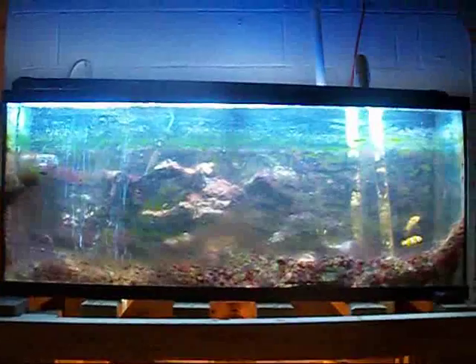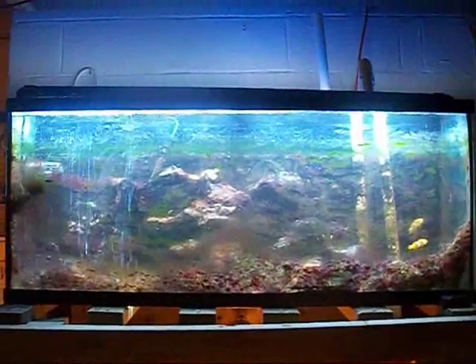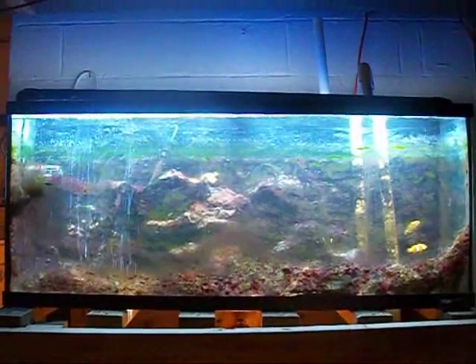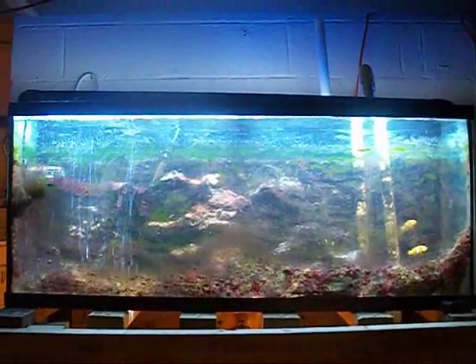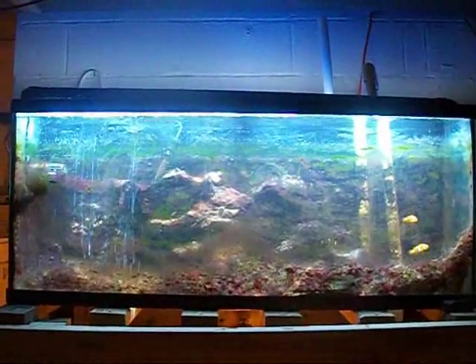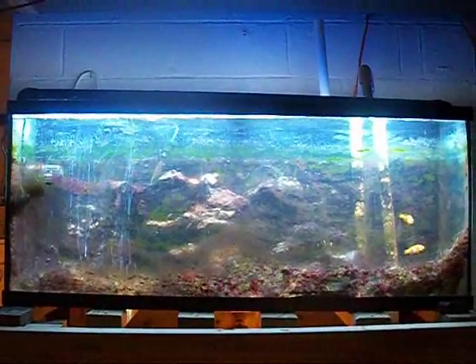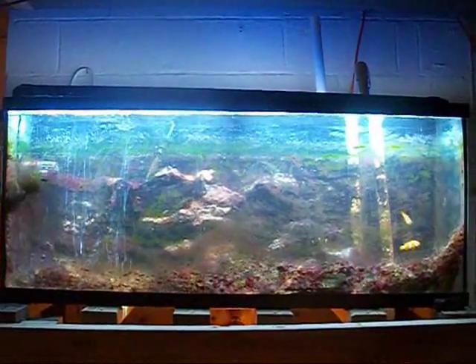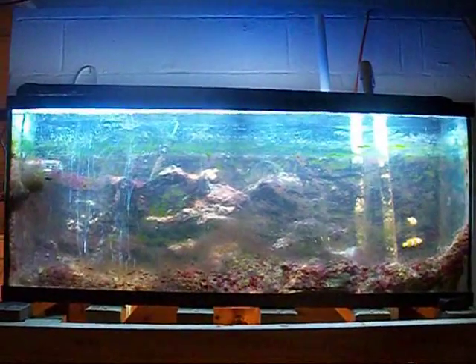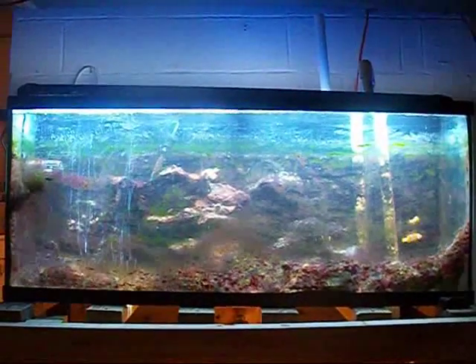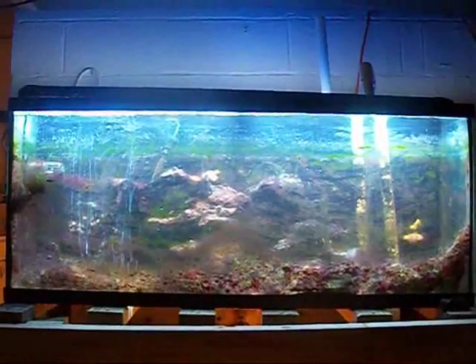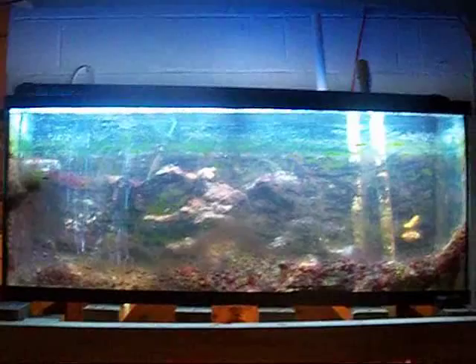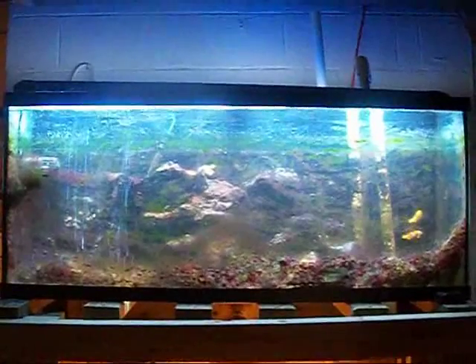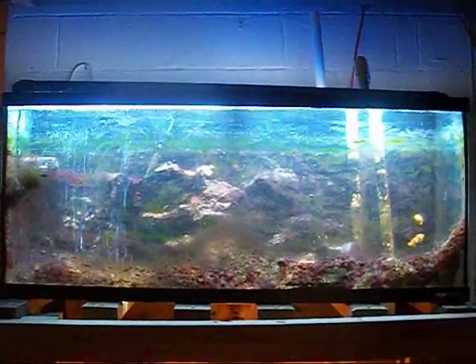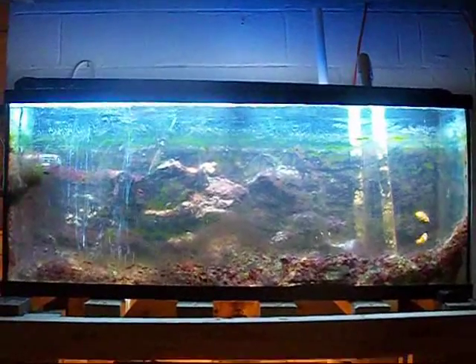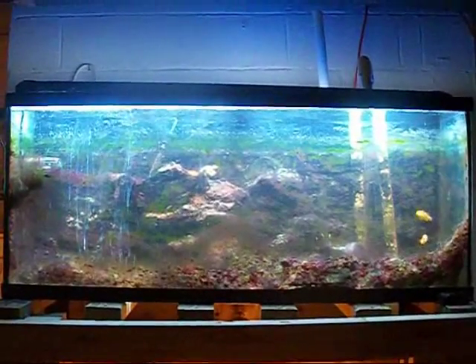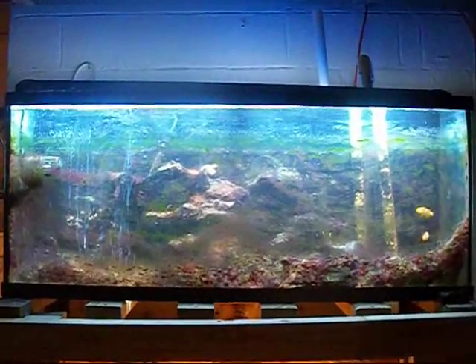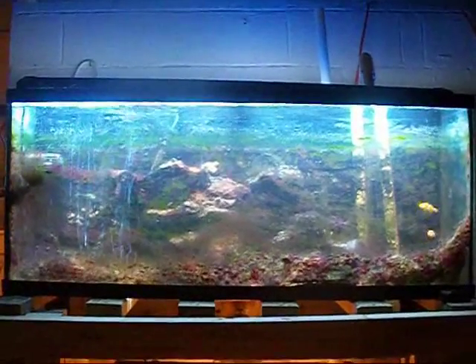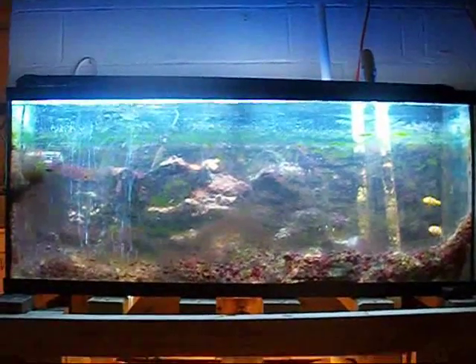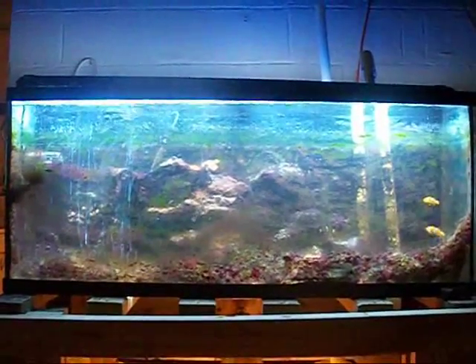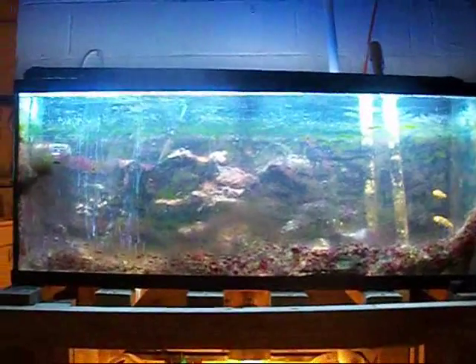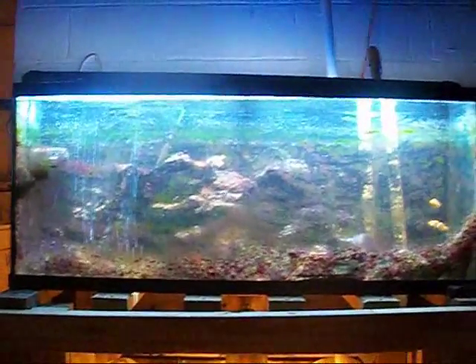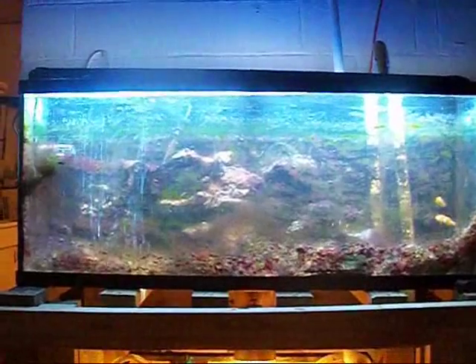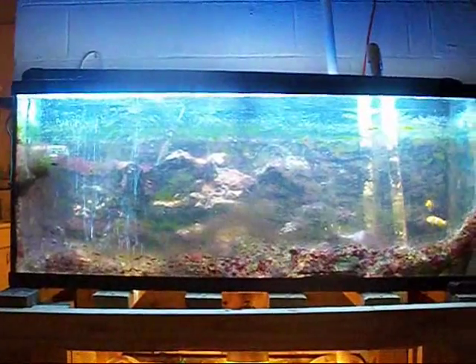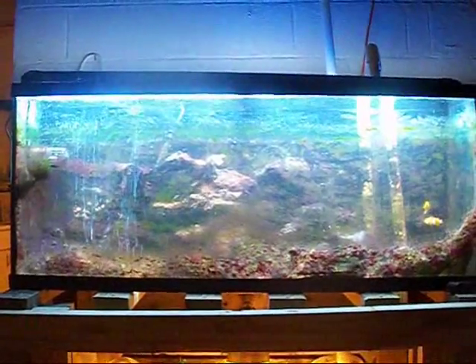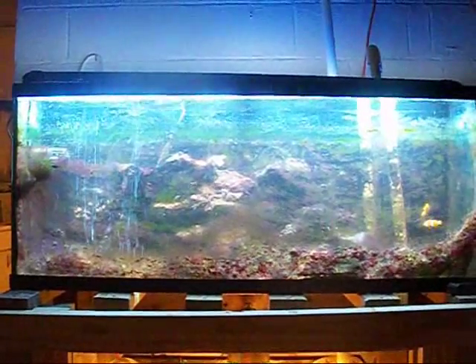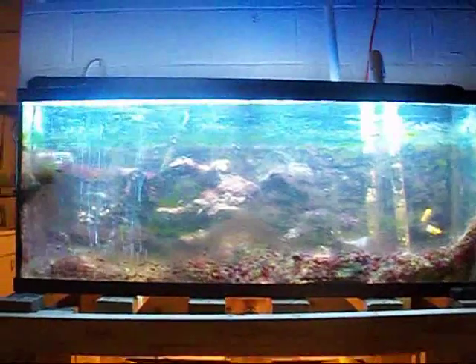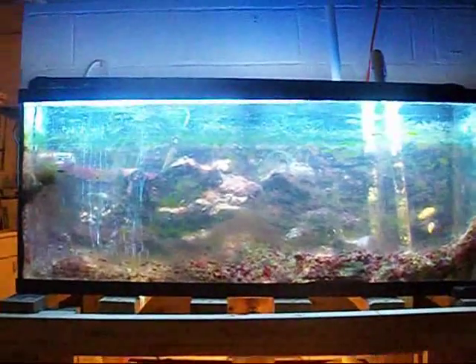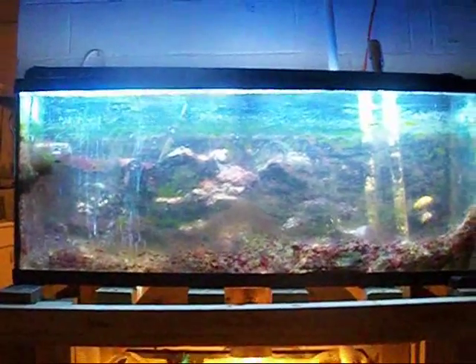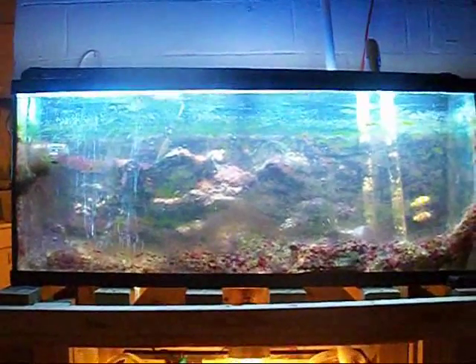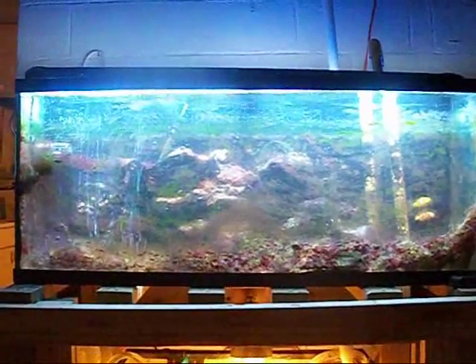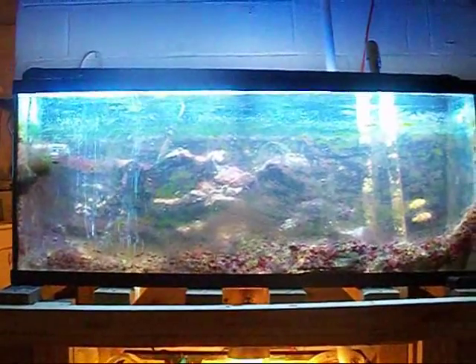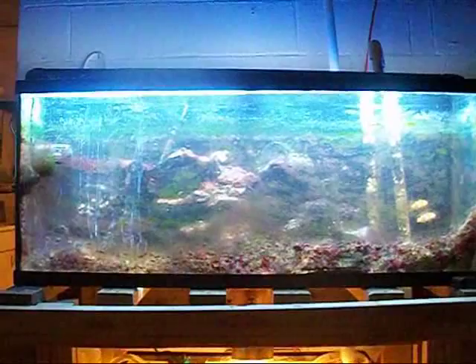What's going on, FishtankTV.com and YouTube. Coming at you with my 55 gallon reef tank looking horrible. I'm about to explain why I have such a horrible cyanobacteria outbreak. It's nothing to fear — my nitrates, phosphates, and everything are at zero. So why am I getting this? I'm about to explain.